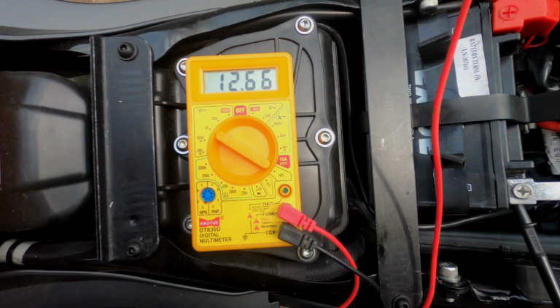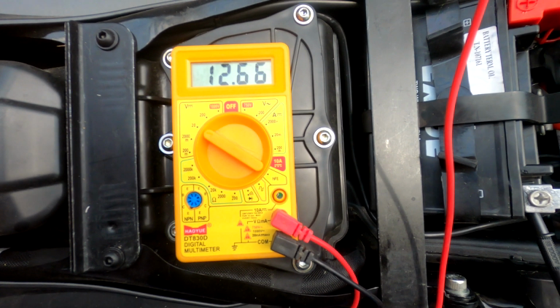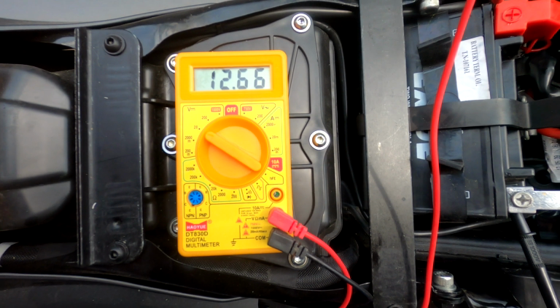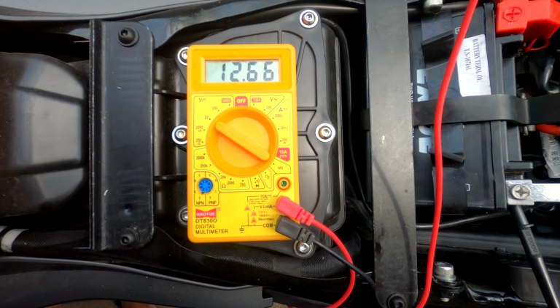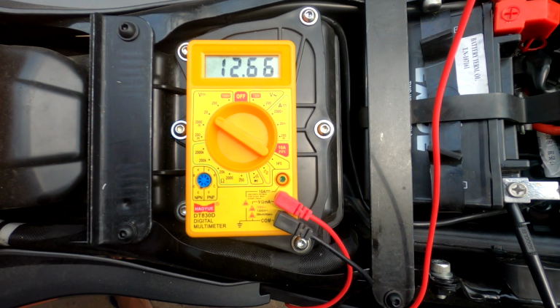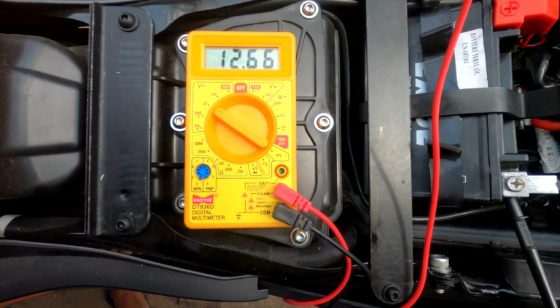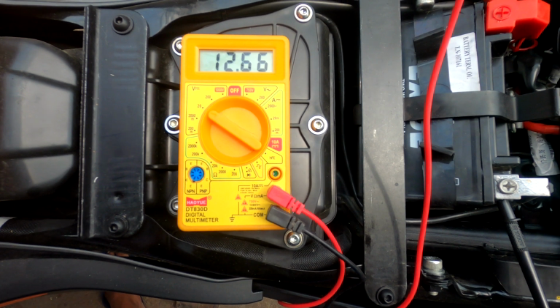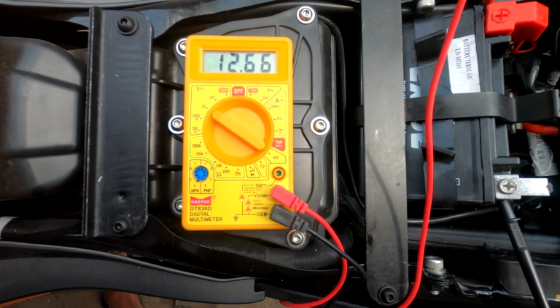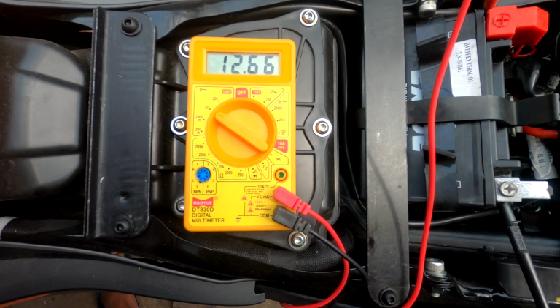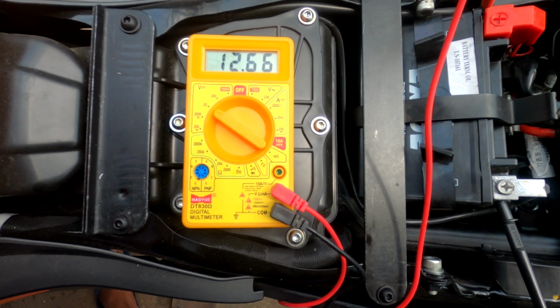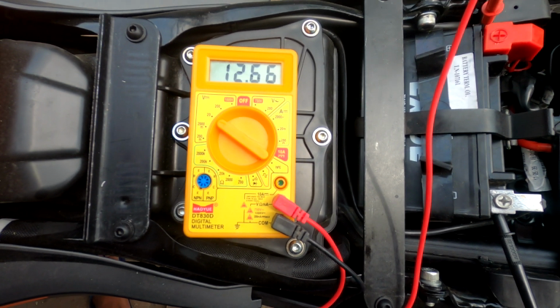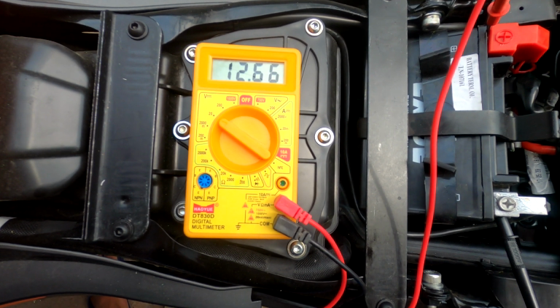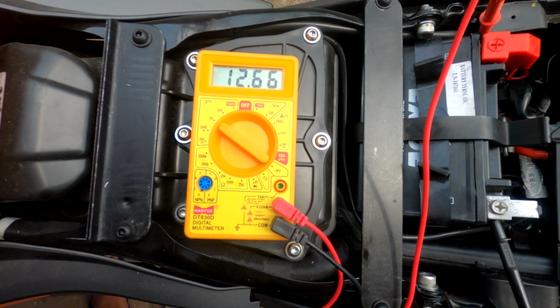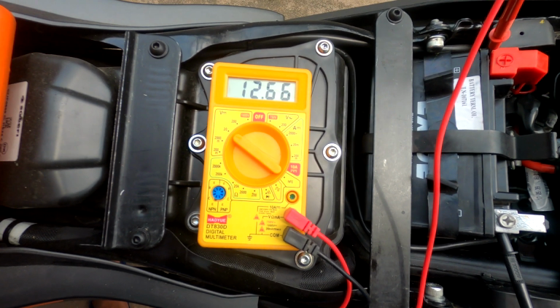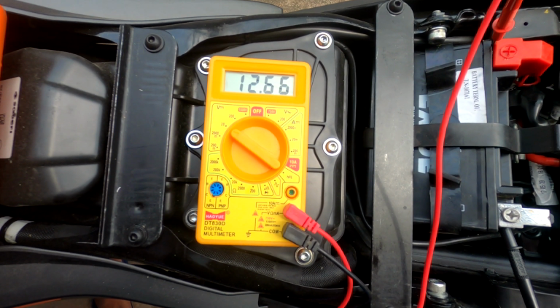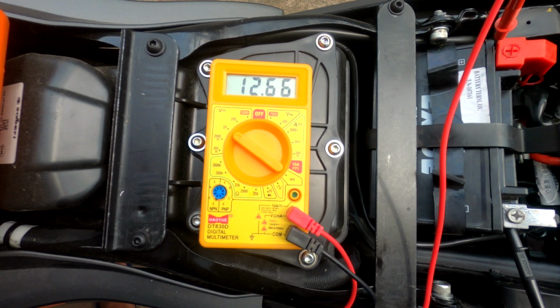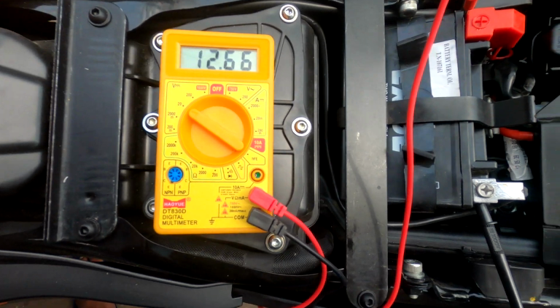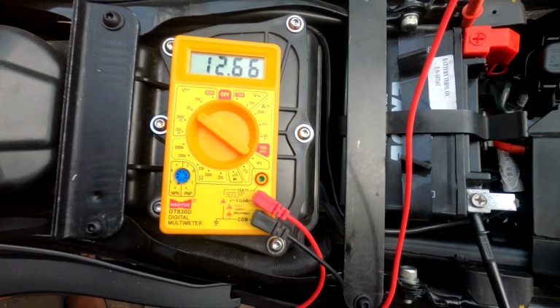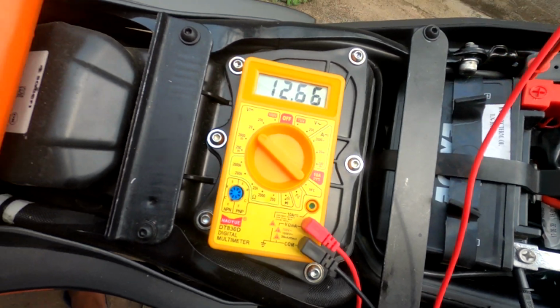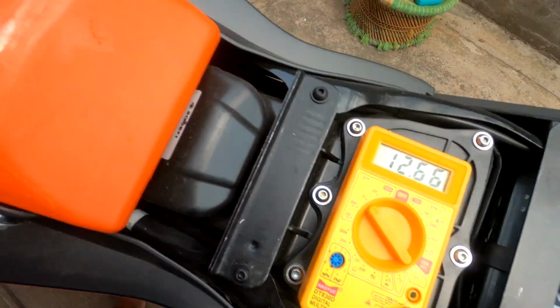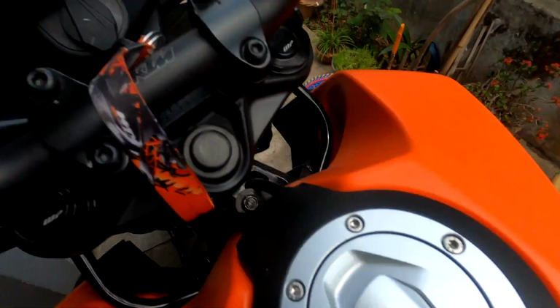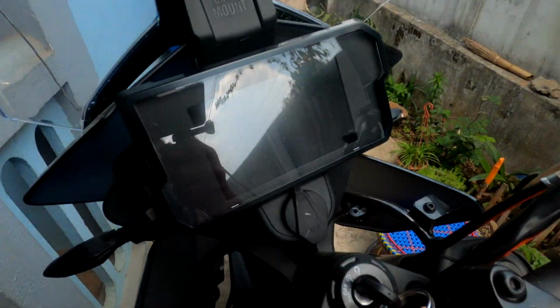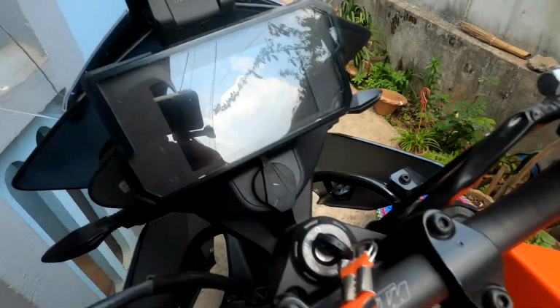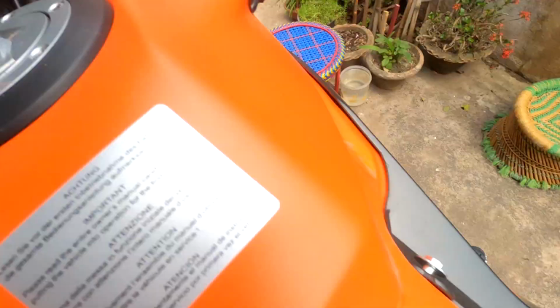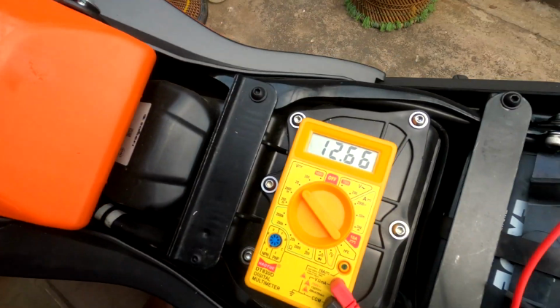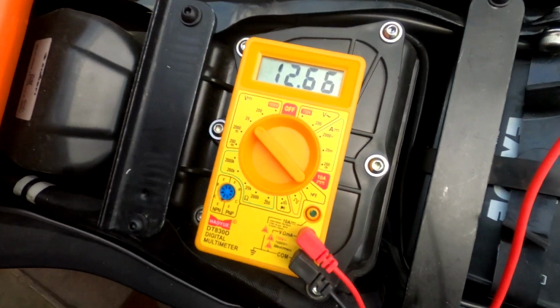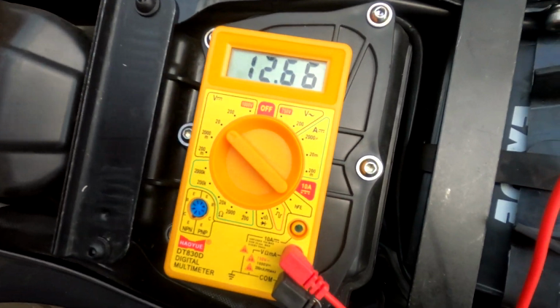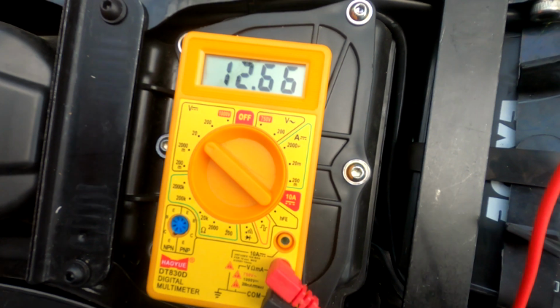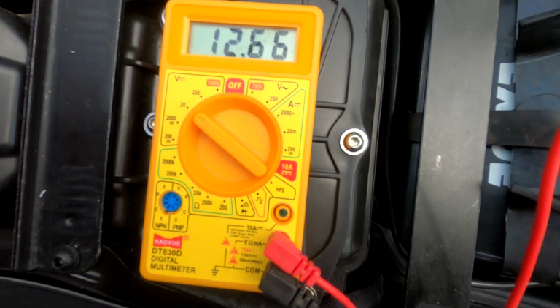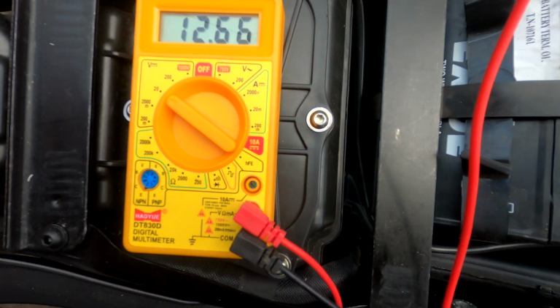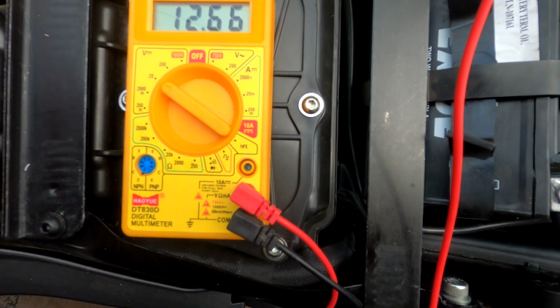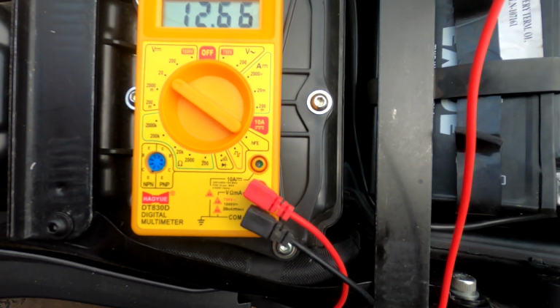Hey guys, welcome to my channel randomsyn7. Today we're going to look at the accuracy of the voltage display of the DKDM390 adventure versus what the actual multimeter reading is.